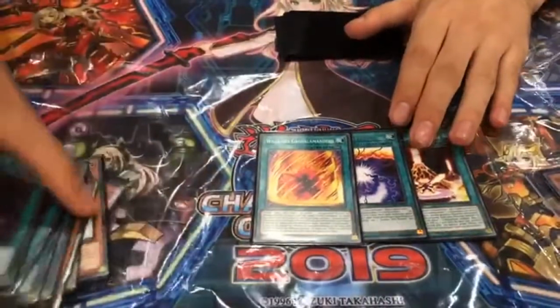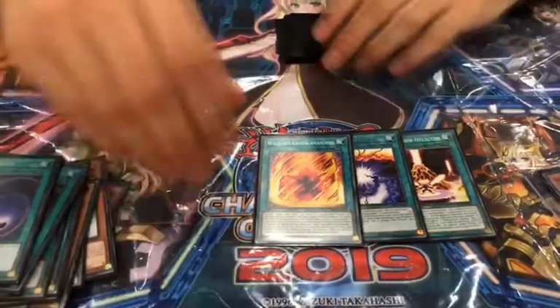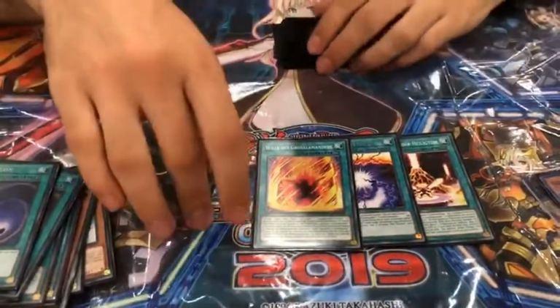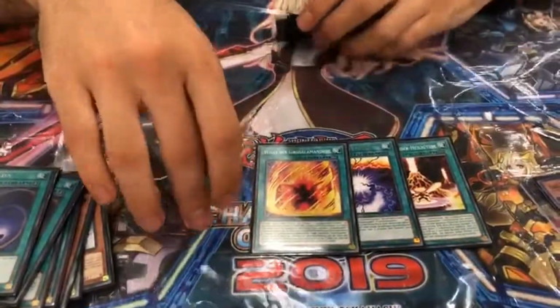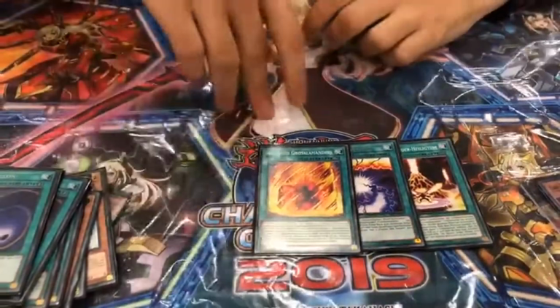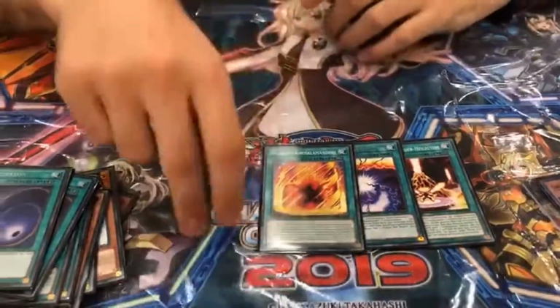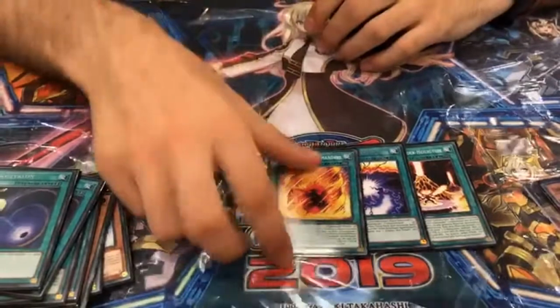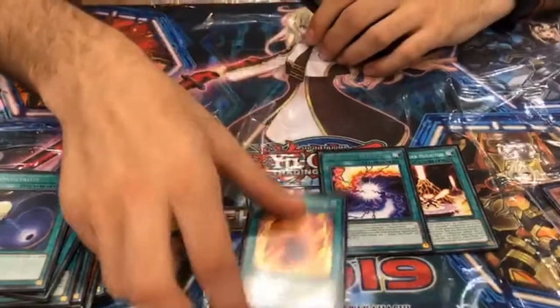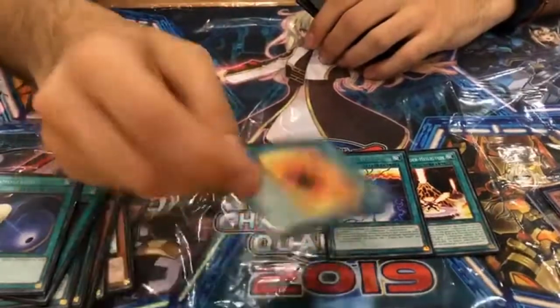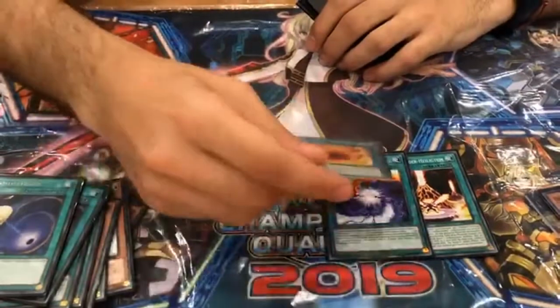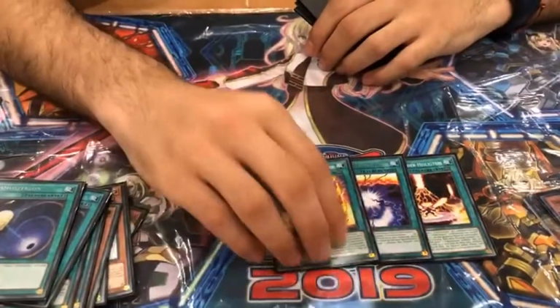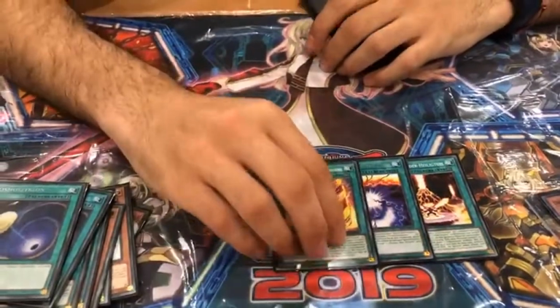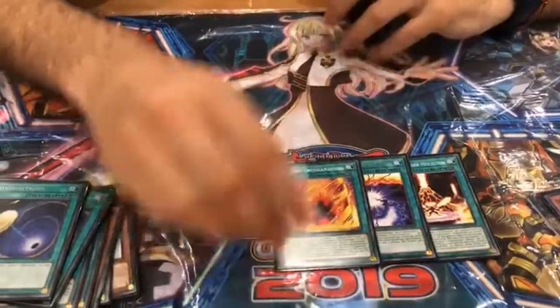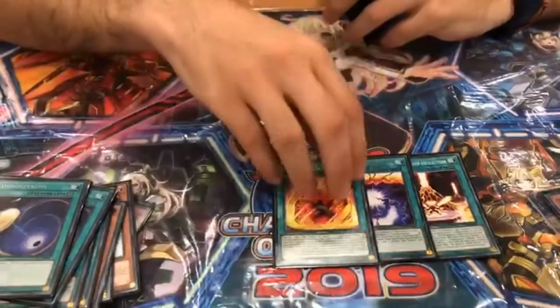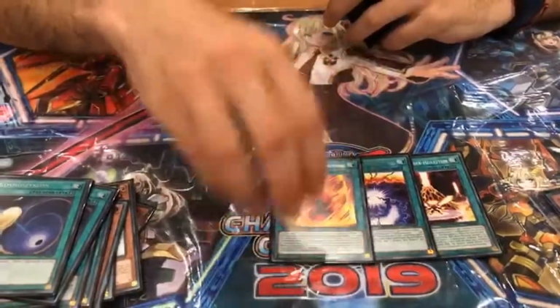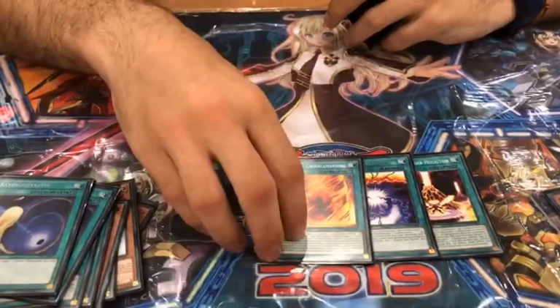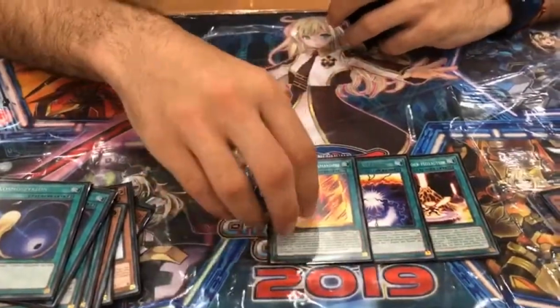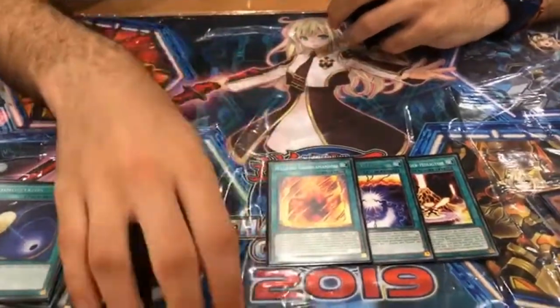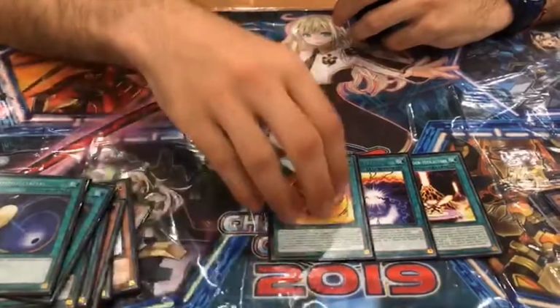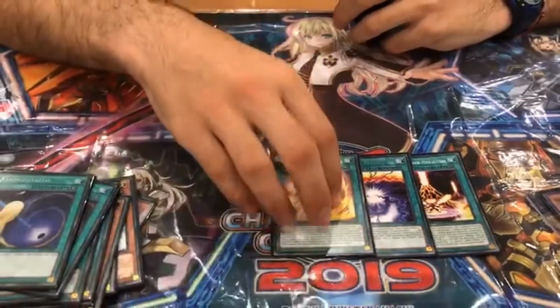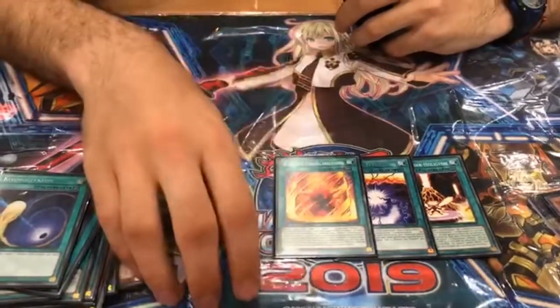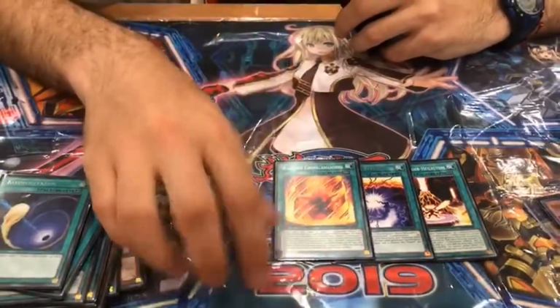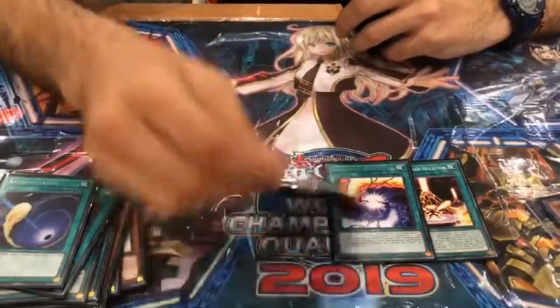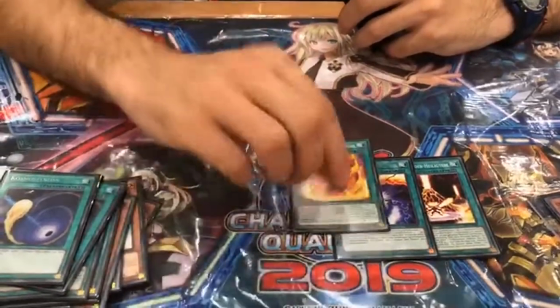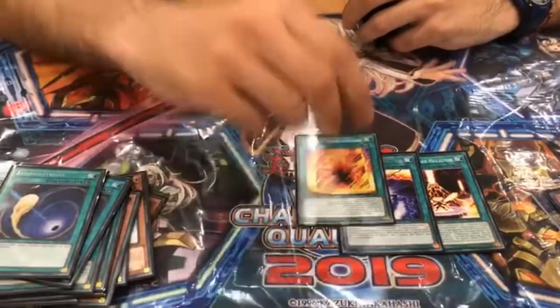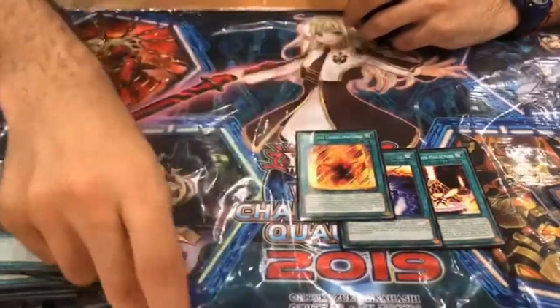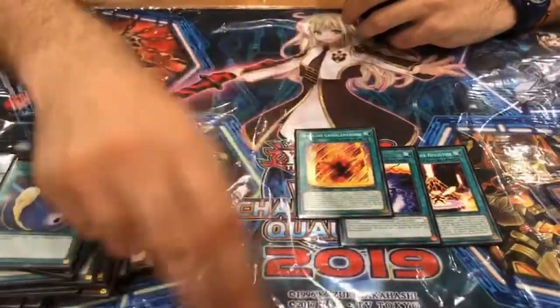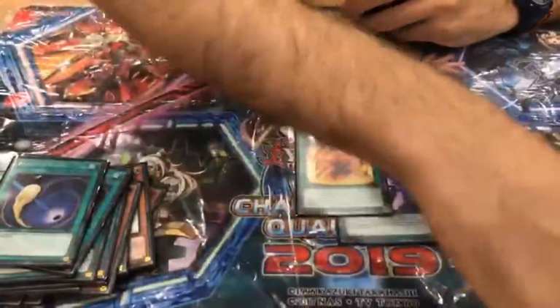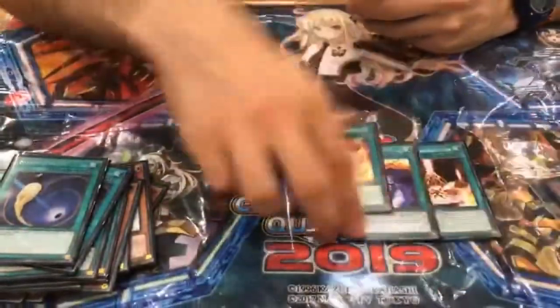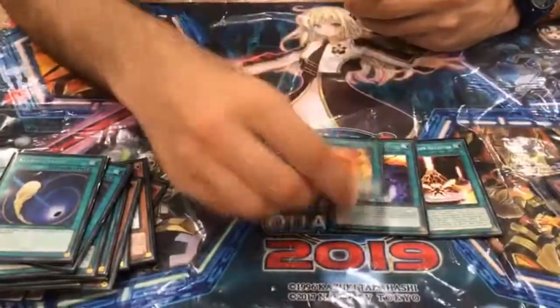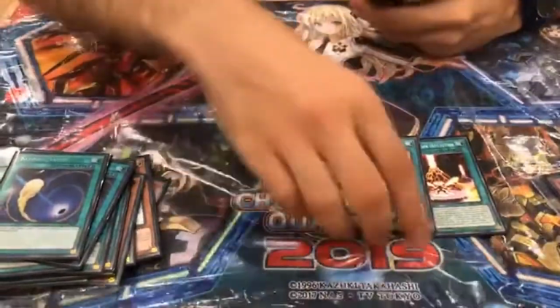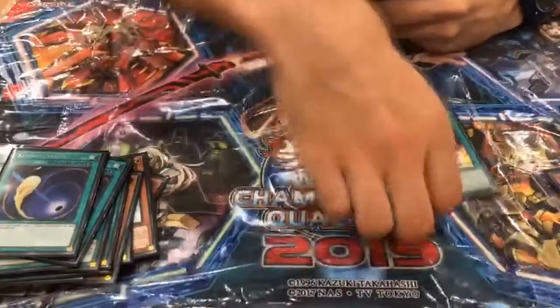Just with a Gazelle plus any Salamangreat monster, you can make Borreload. And I did — in a duel versus a Thunder Dragon matchup, they had made Mekk-Knight Crusadia Avramax with Borreload. Then I make my Borreload, take his Borreload, and take his Colossus. It was insane.